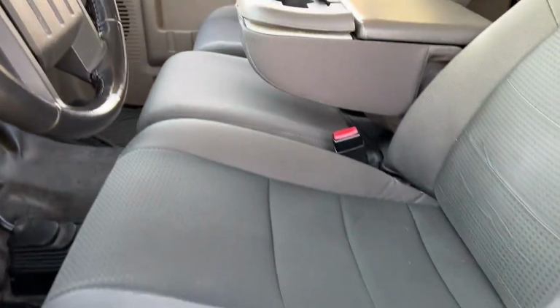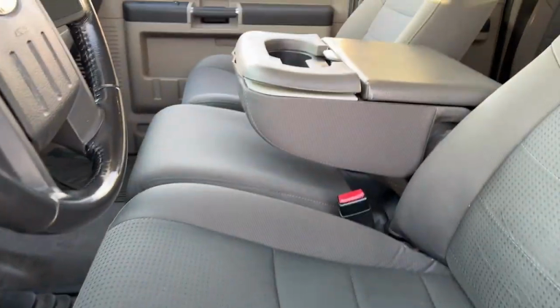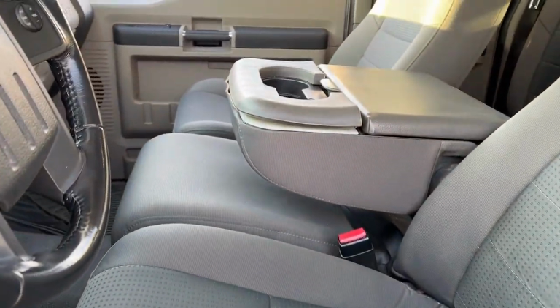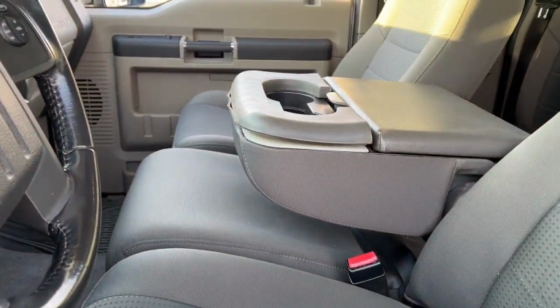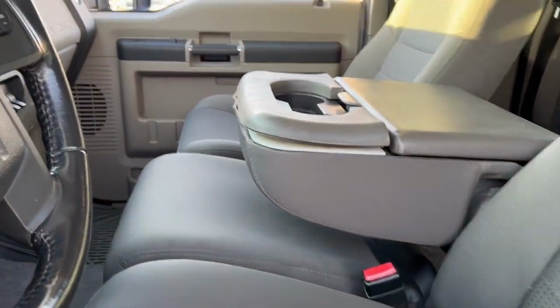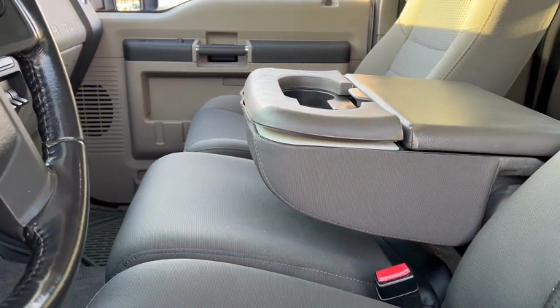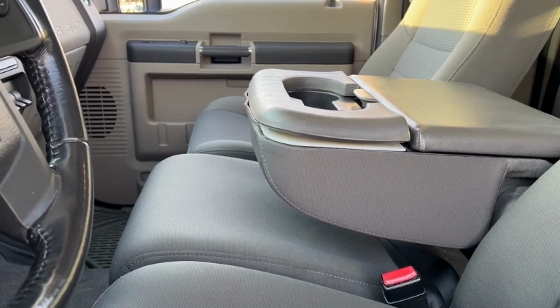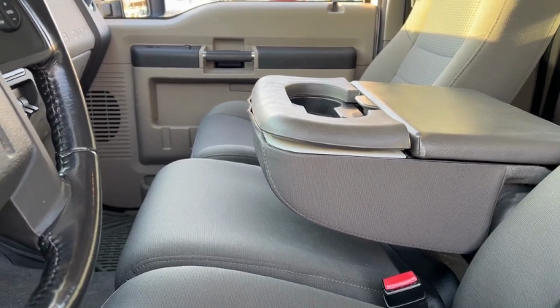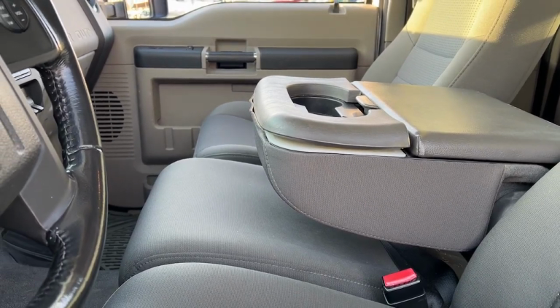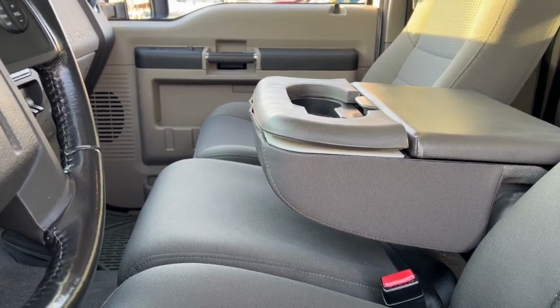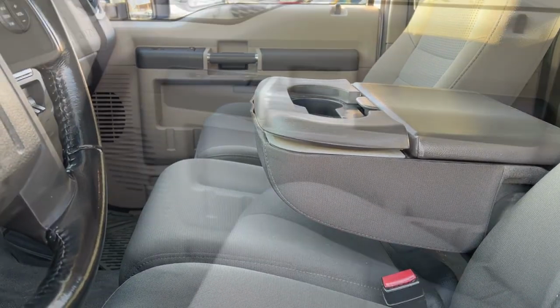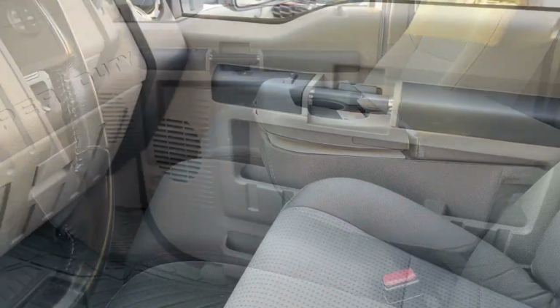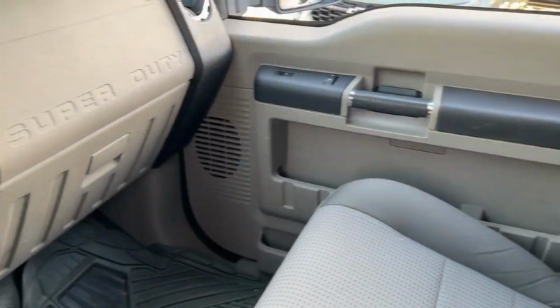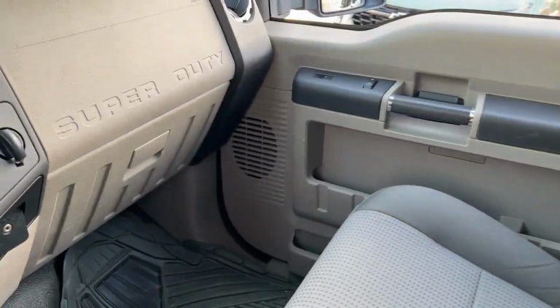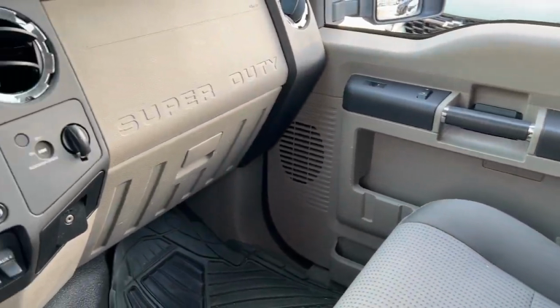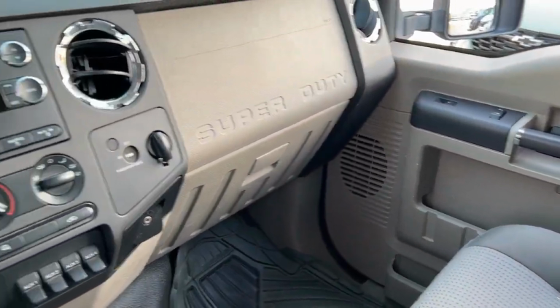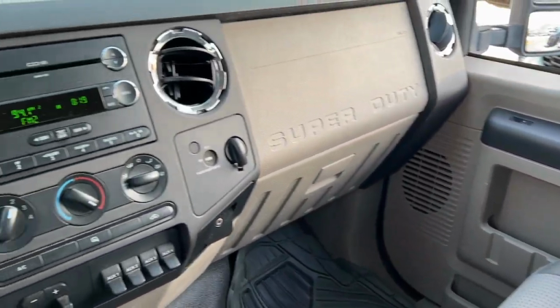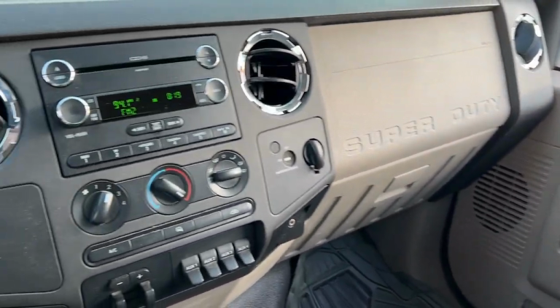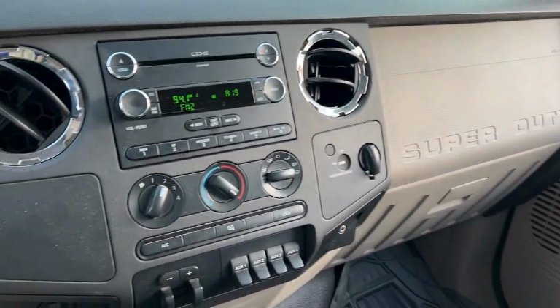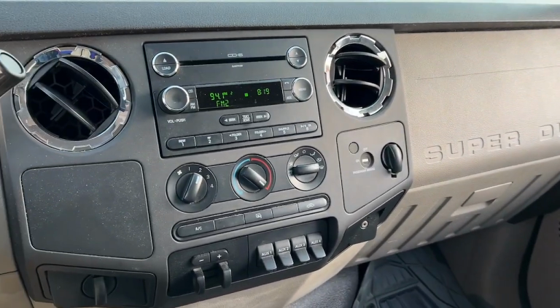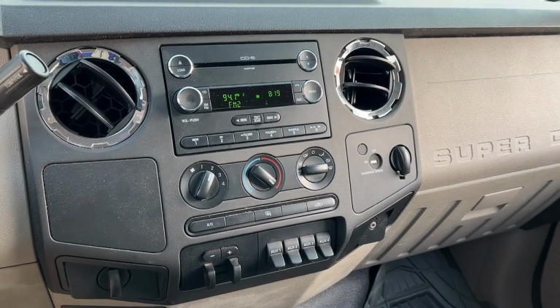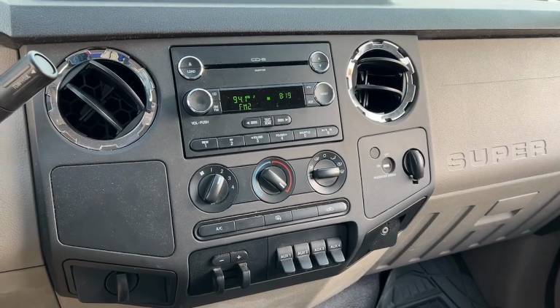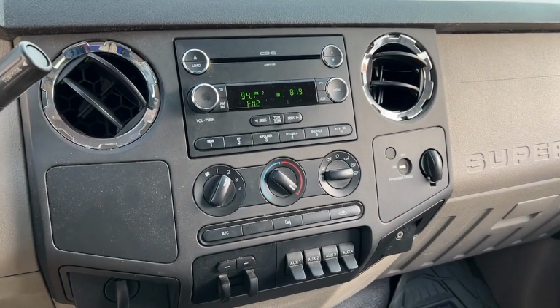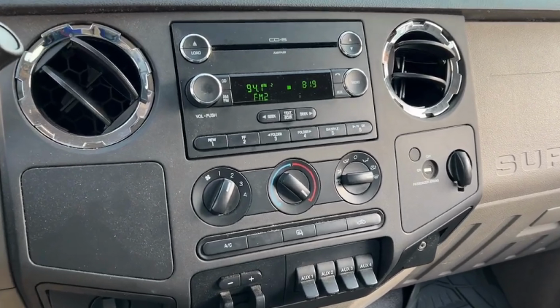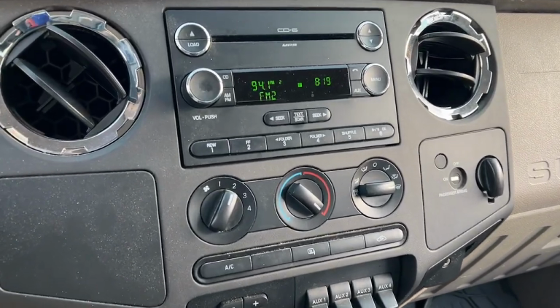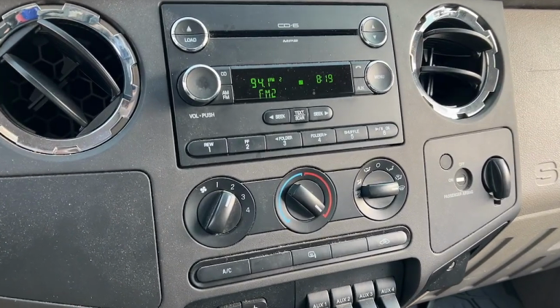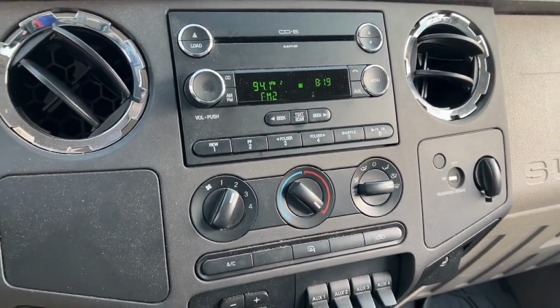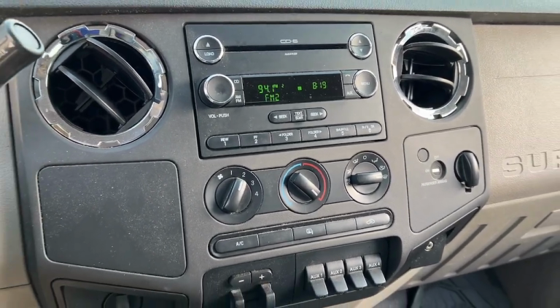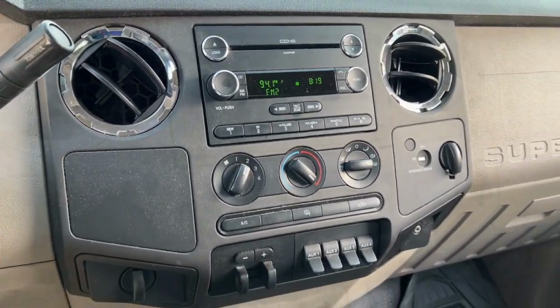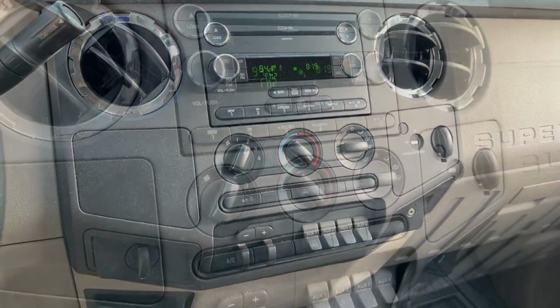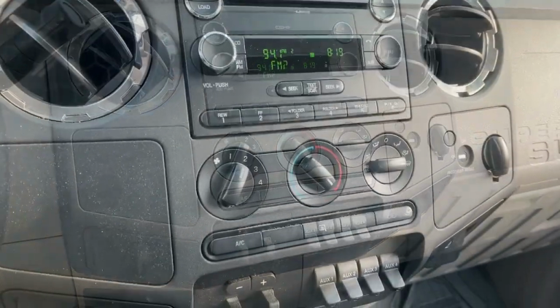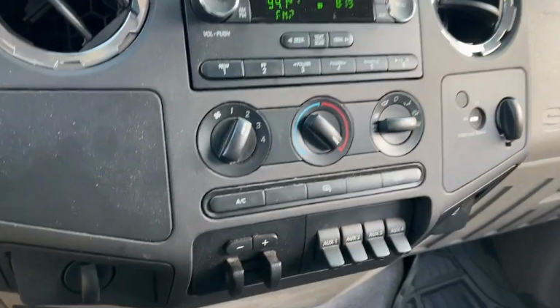Feel a new sense of confidence when you're at the wheel of this powerful F-350. Treat yourself to a test drive today. Our staff will toss you the keys and give you an outstanding customer experience.